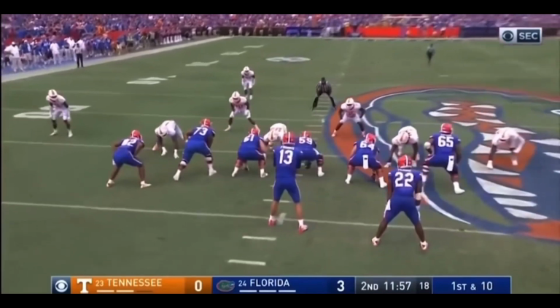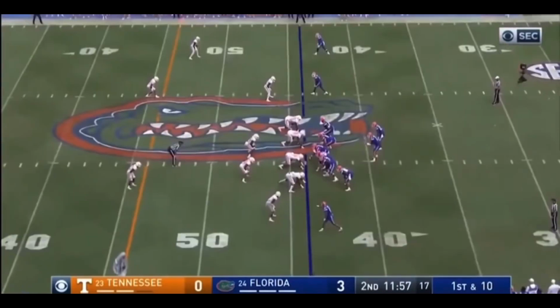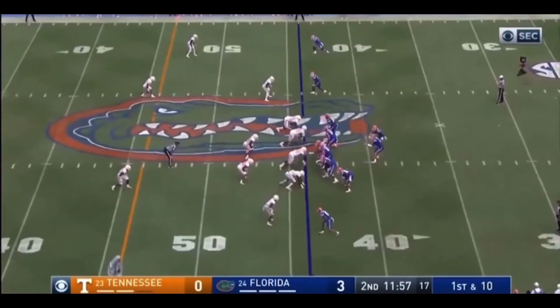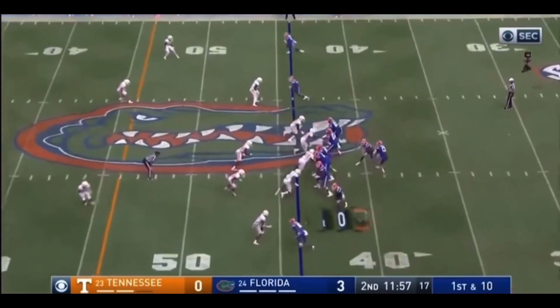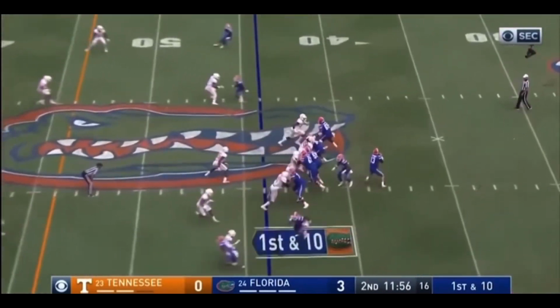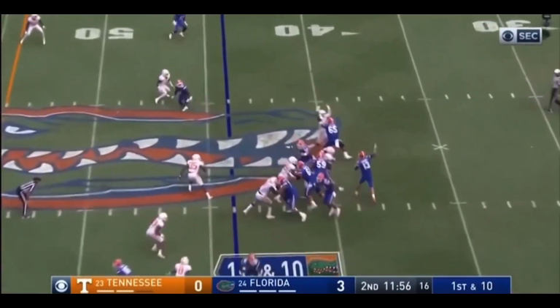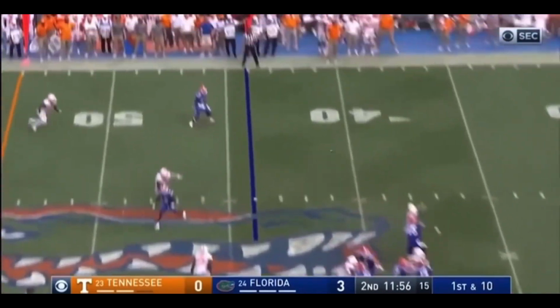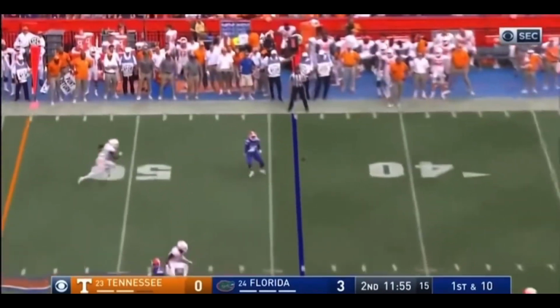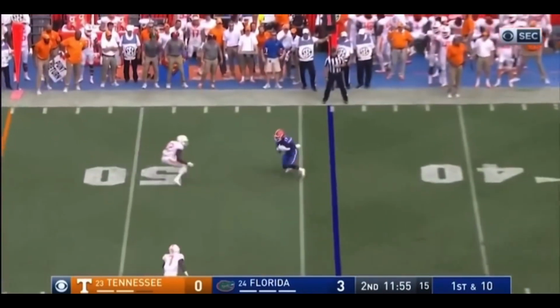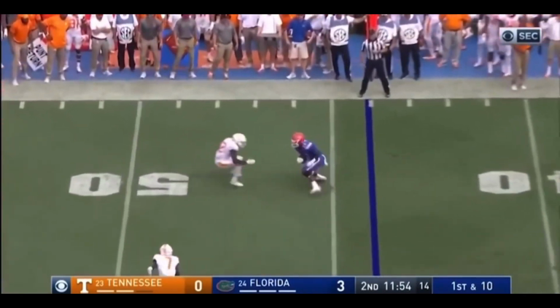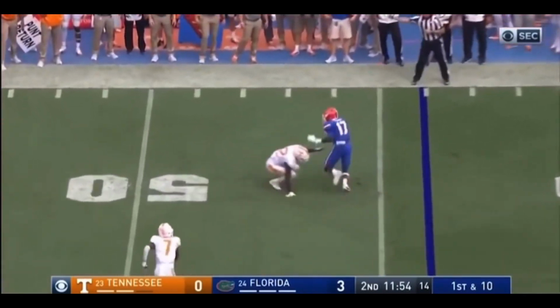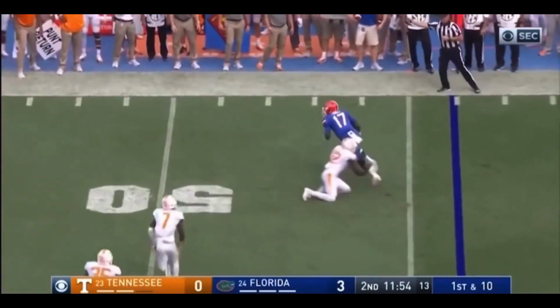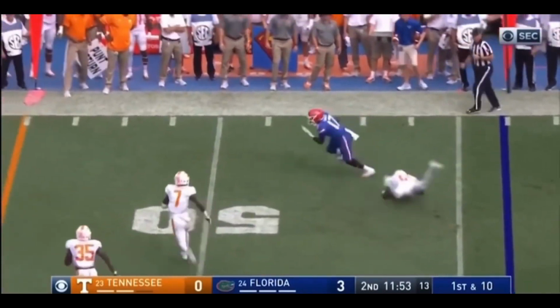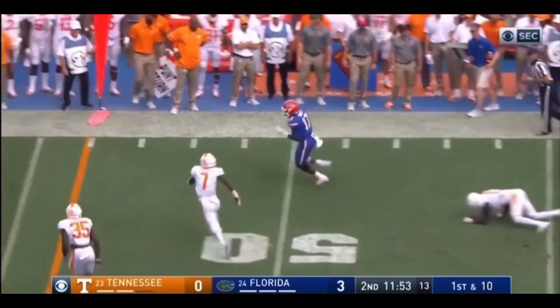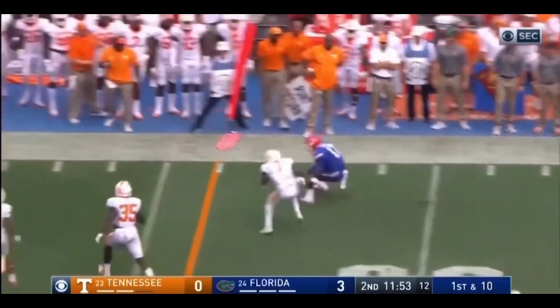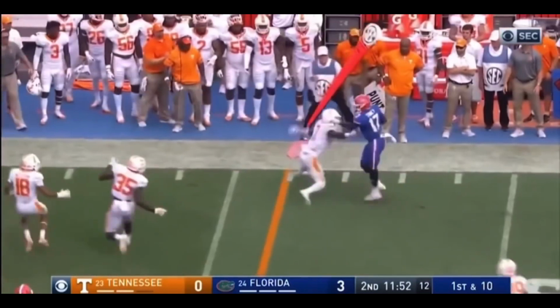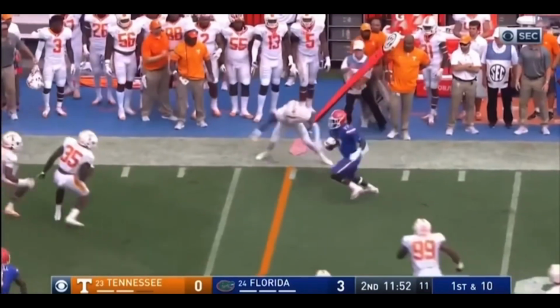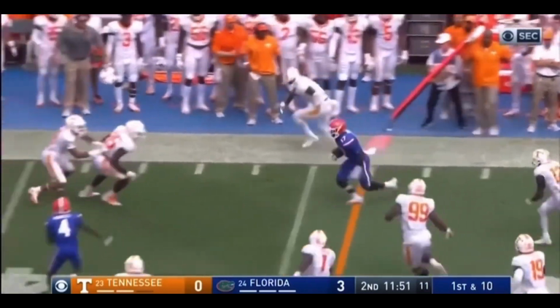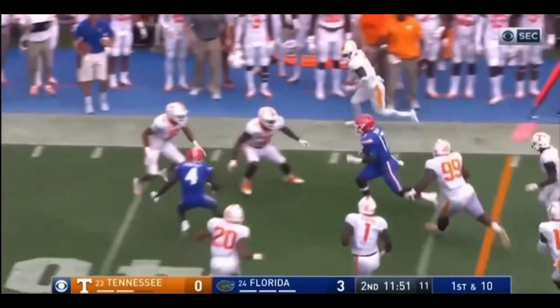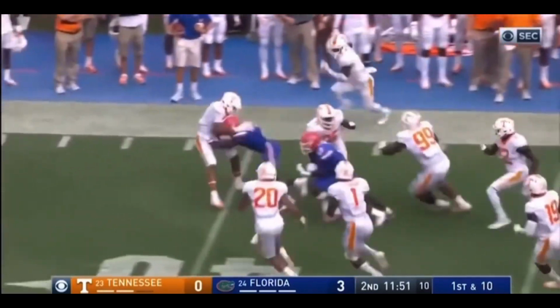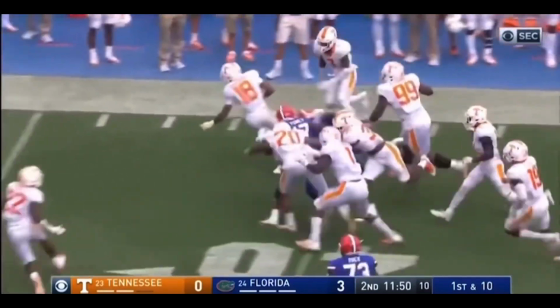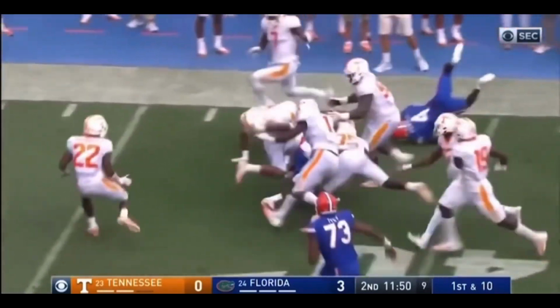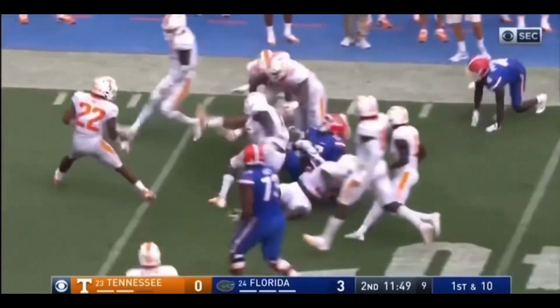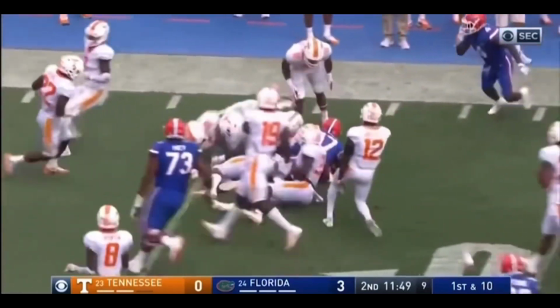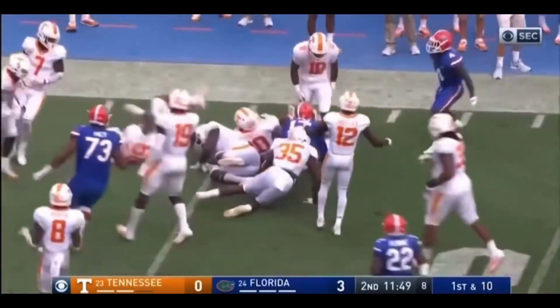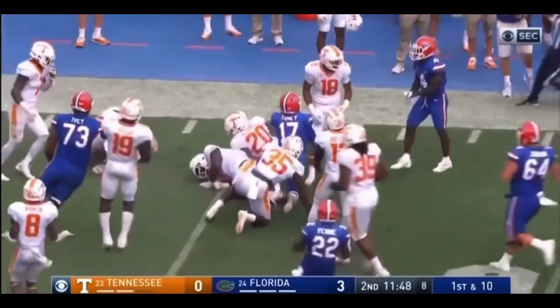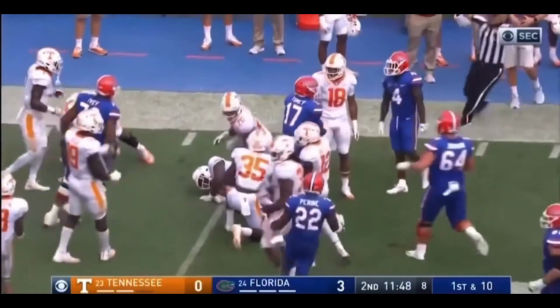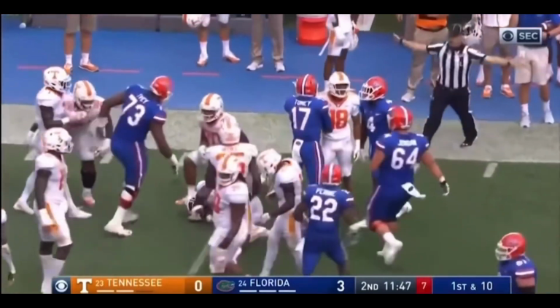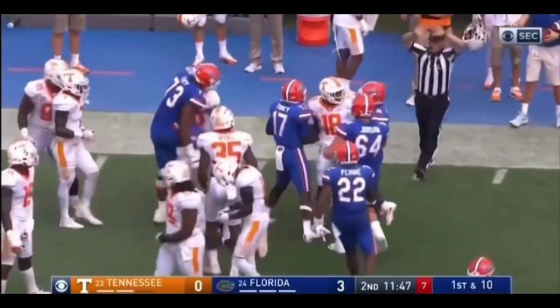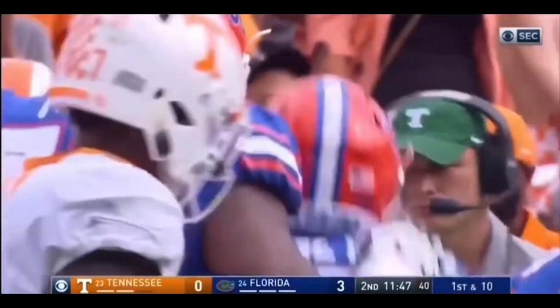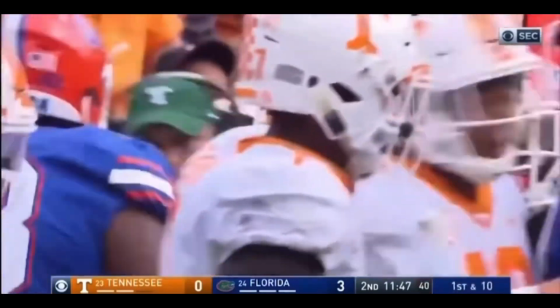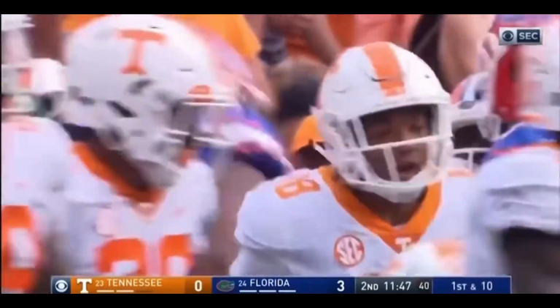They cannot give up on that running attack, and neither have. Frank's quick throw out, and a nice move by Tony, and Tony is still moving. Might have even gotten face masked at the end of the play, but he's got a first down for the Gators.